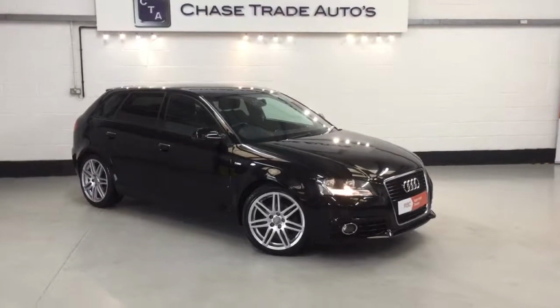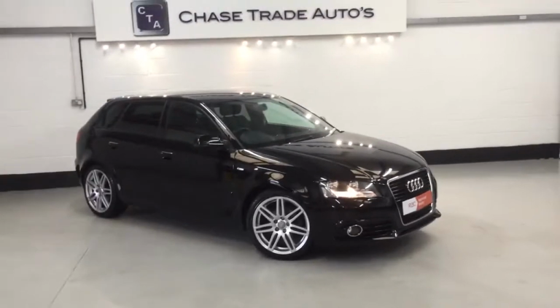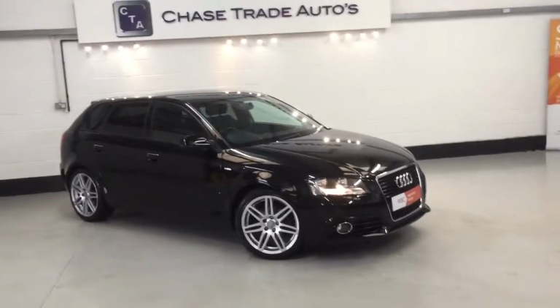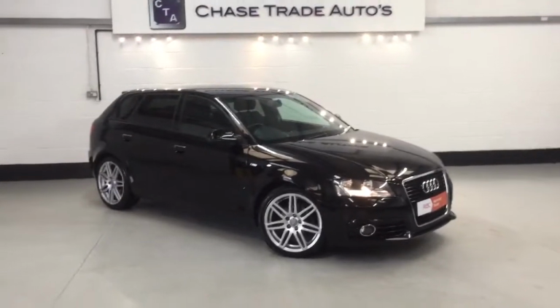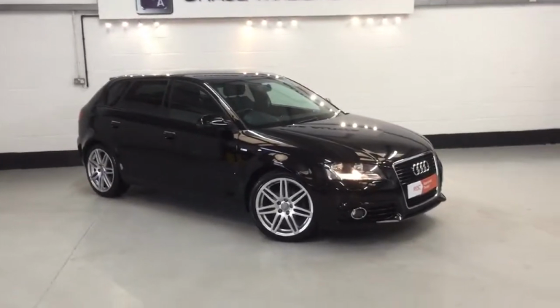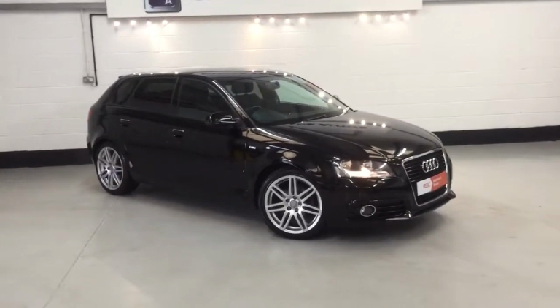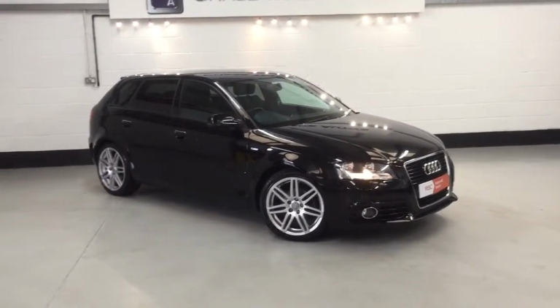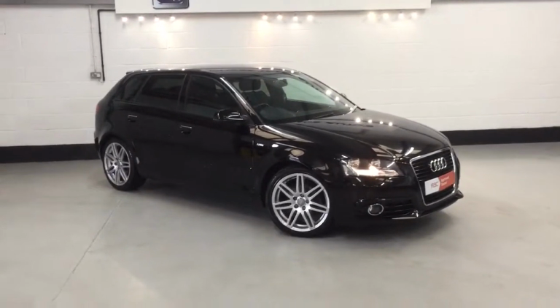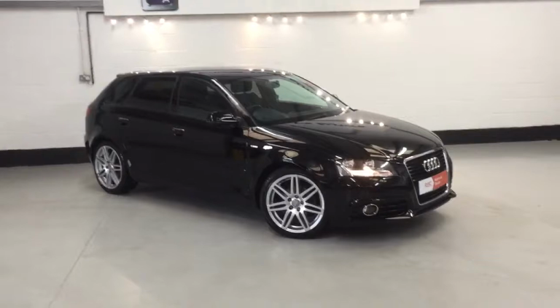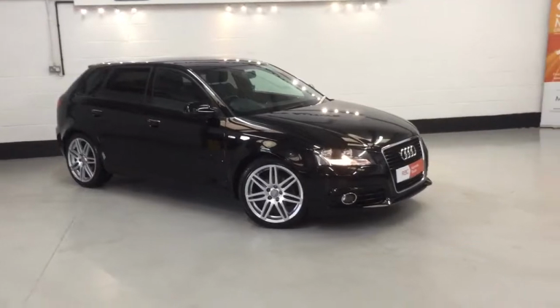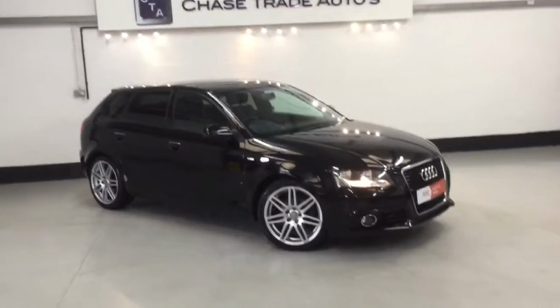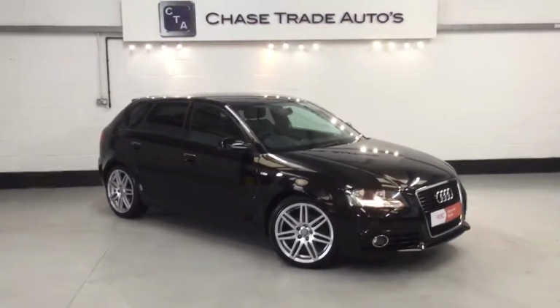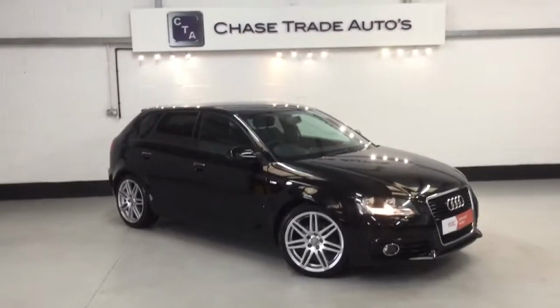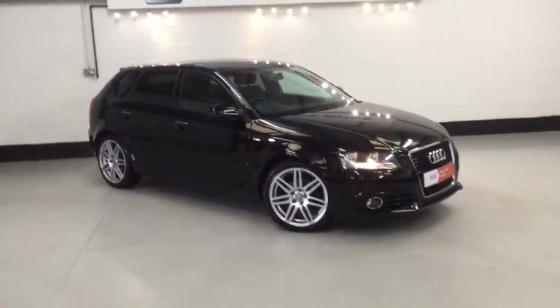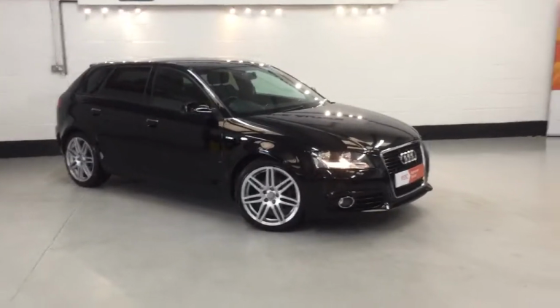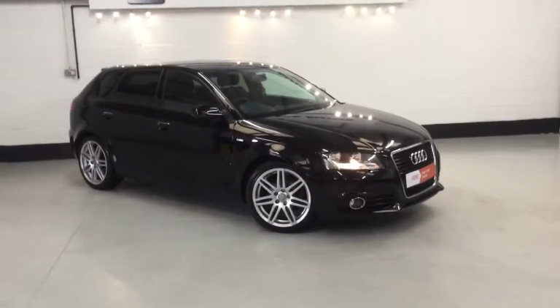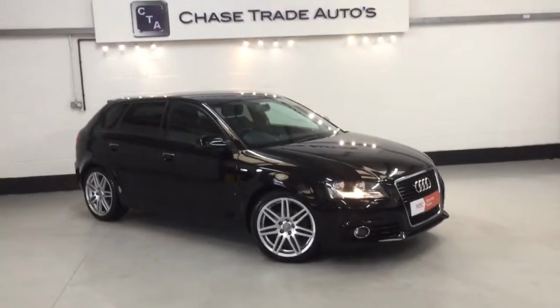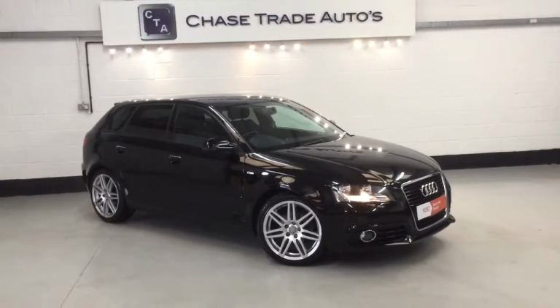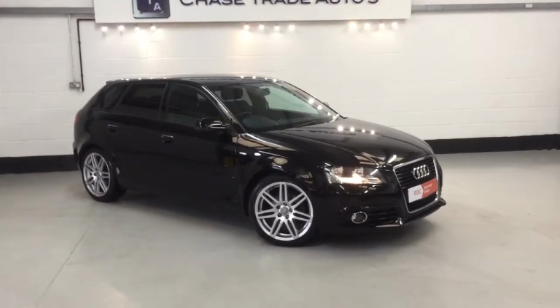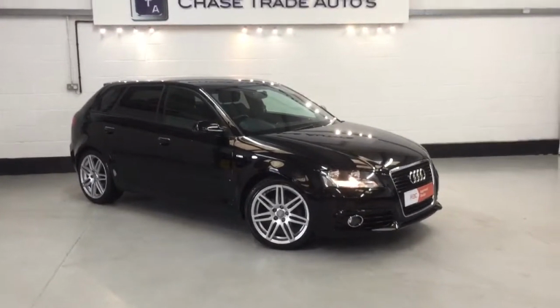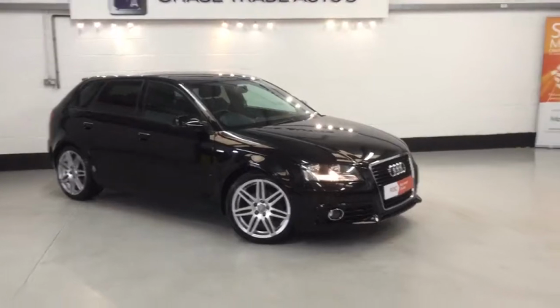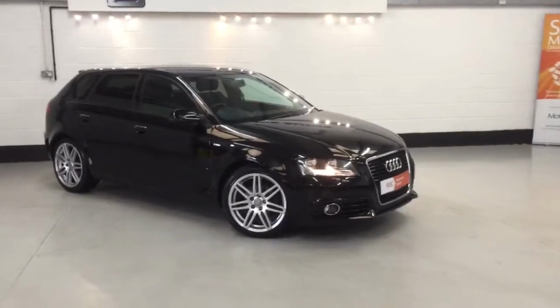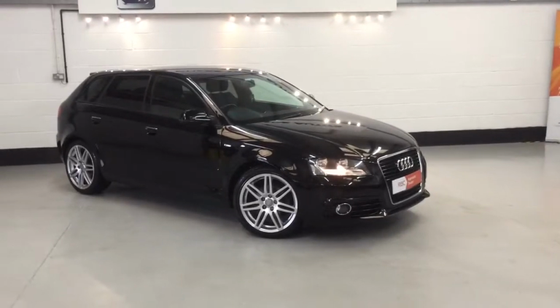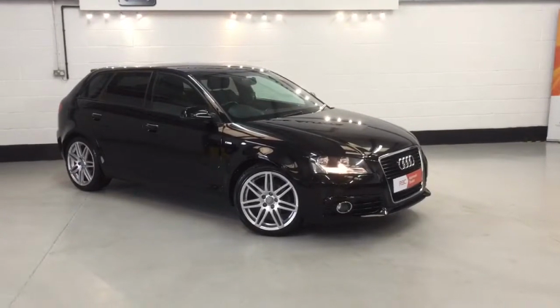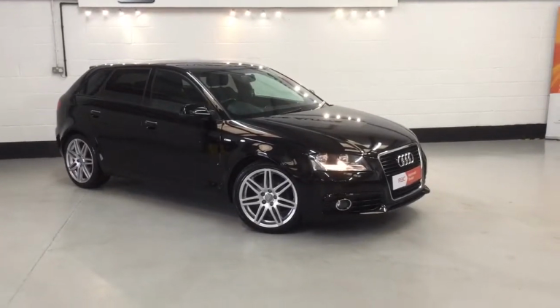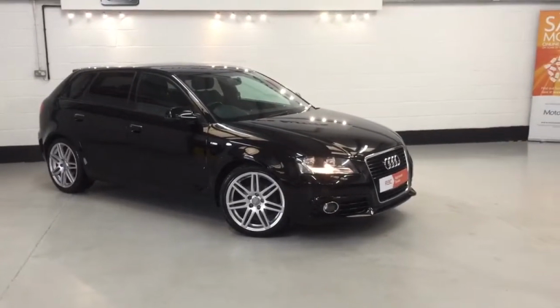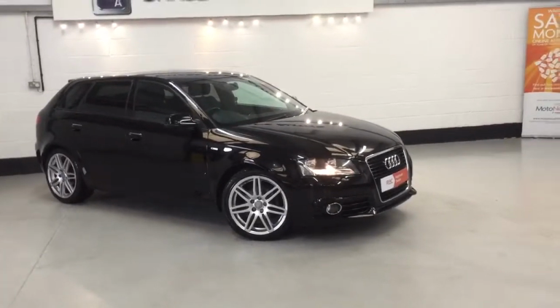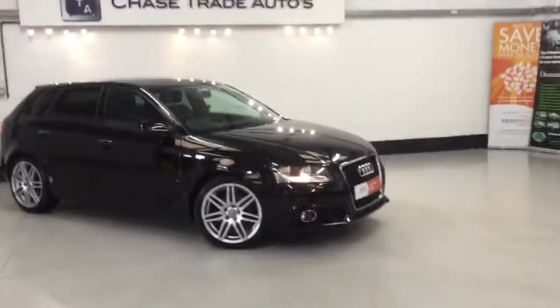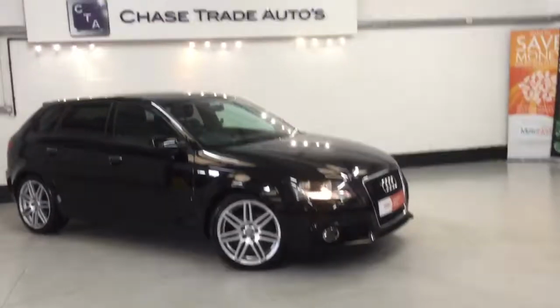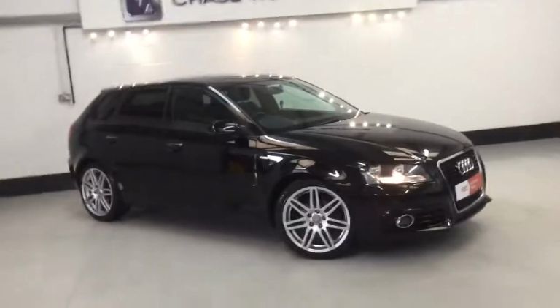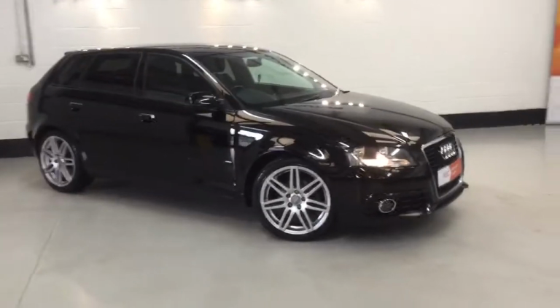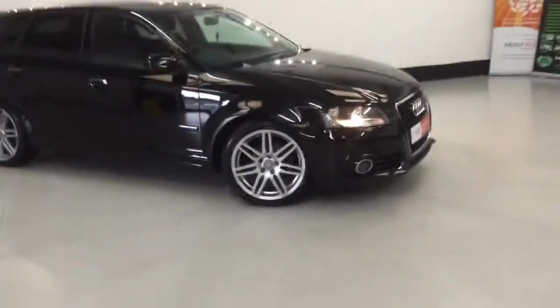Welcome to Trade Autos. Here we have our 2012 62-registered Audi A3 2-litre diesel. This one is the 105 brake horsepower, 5-speed gearbox, with 18-inch alloys finished in phantom black, which is a pearlescent paintwork.